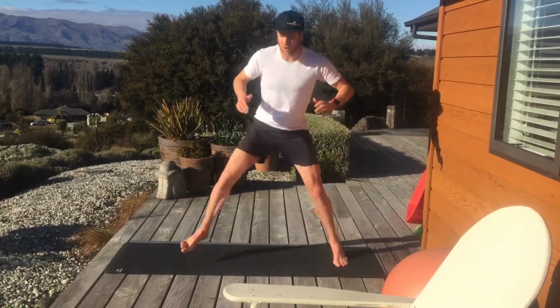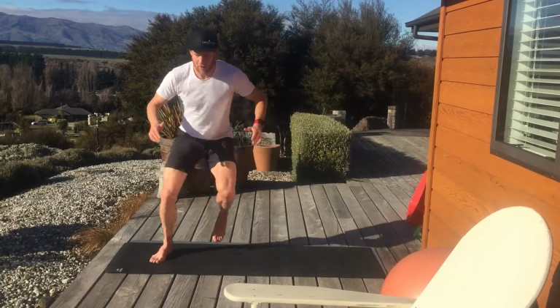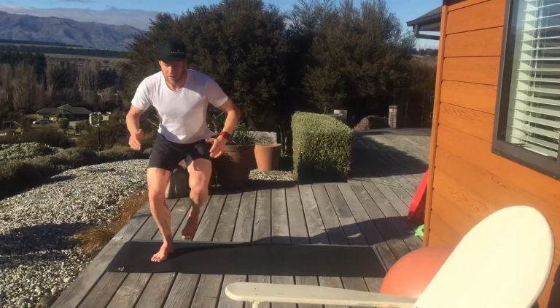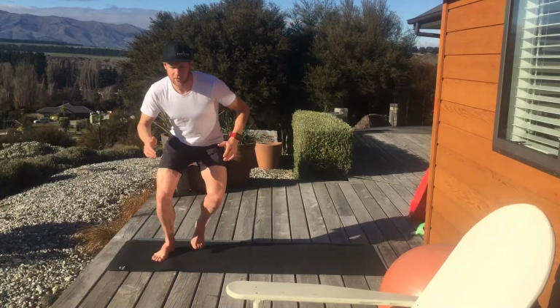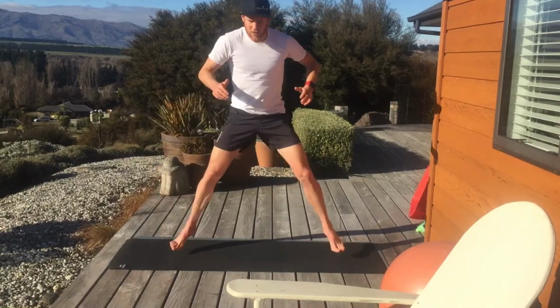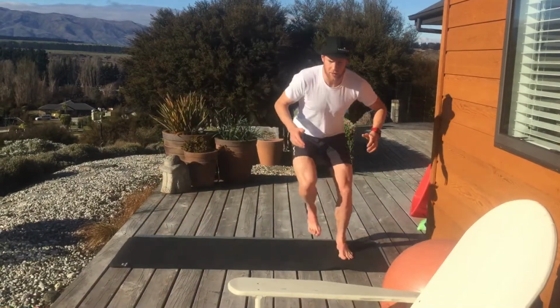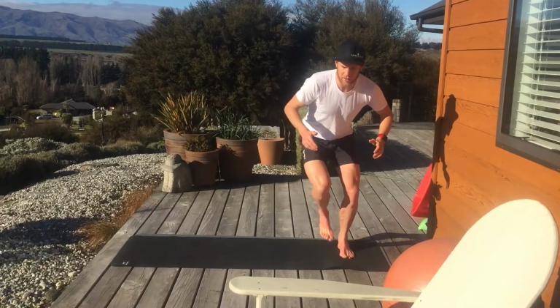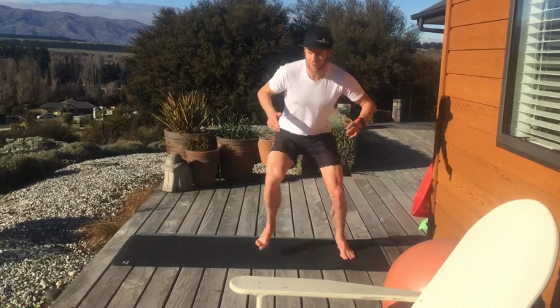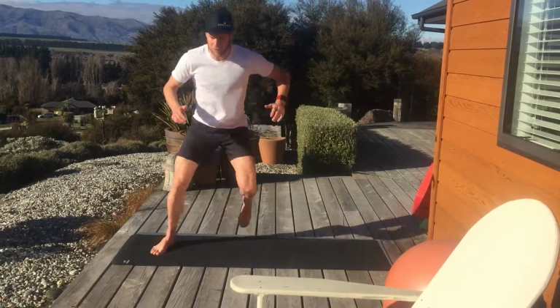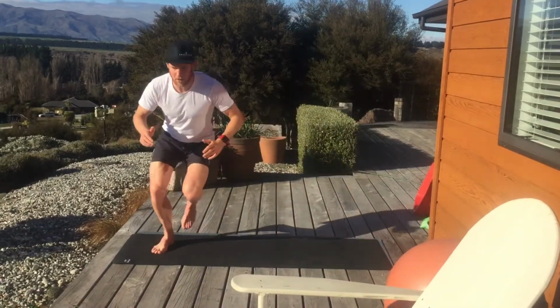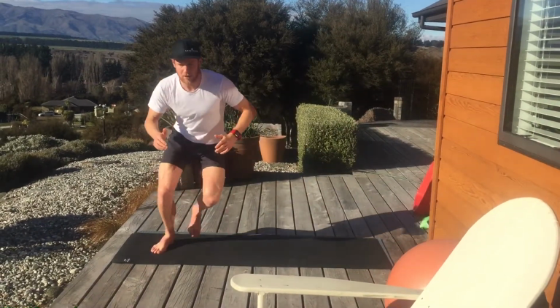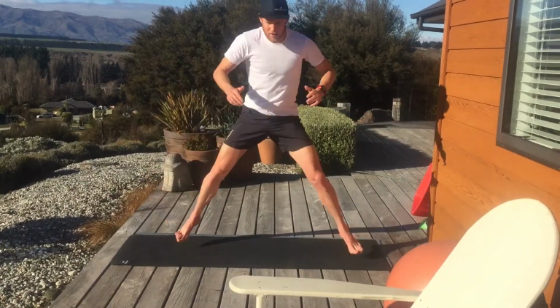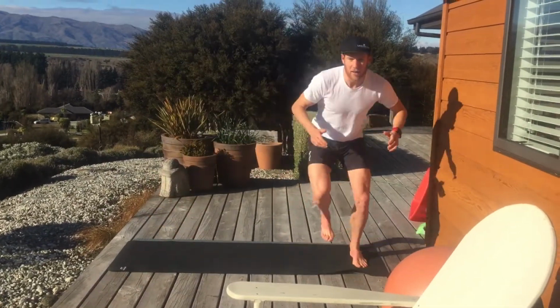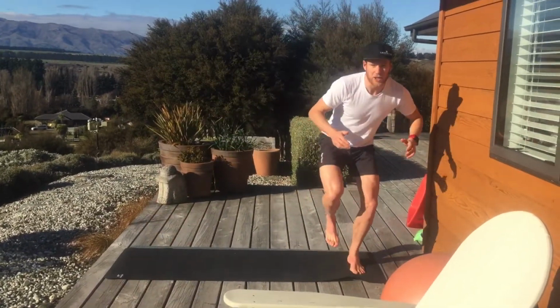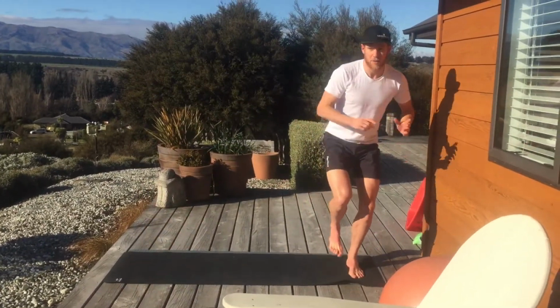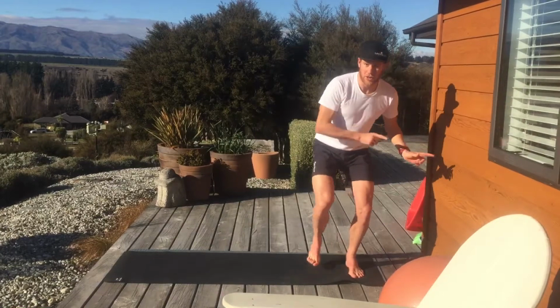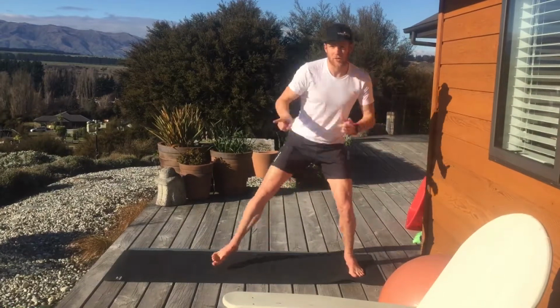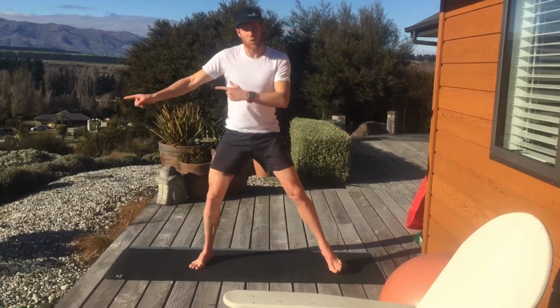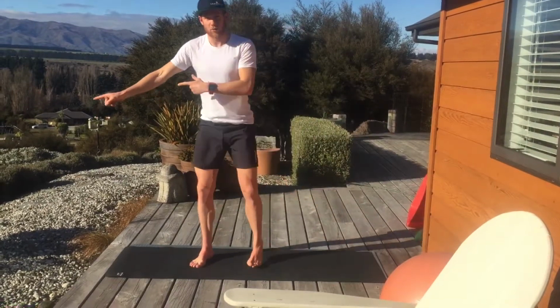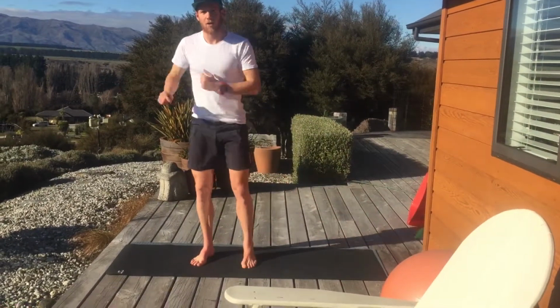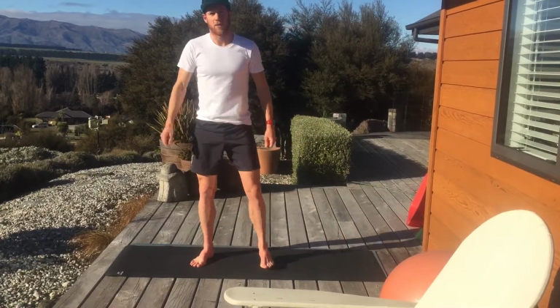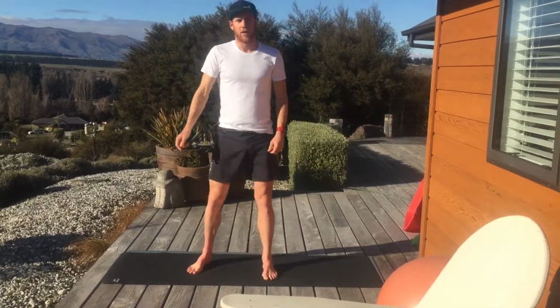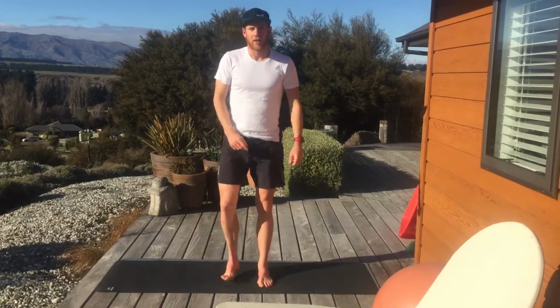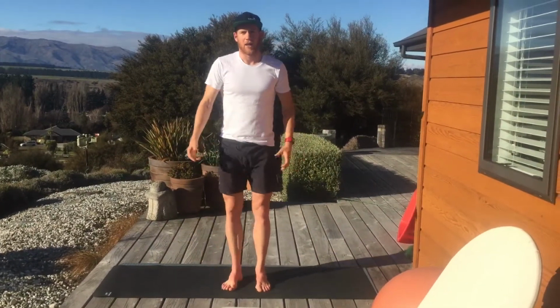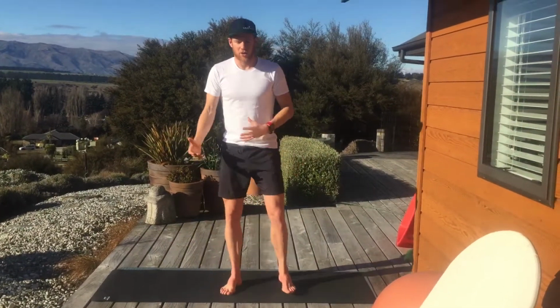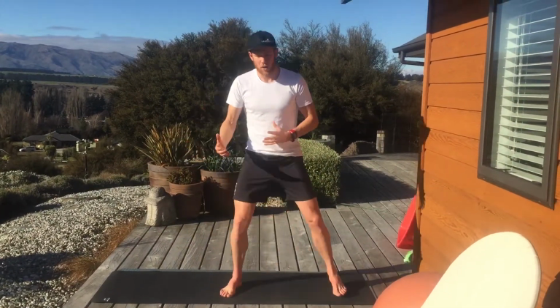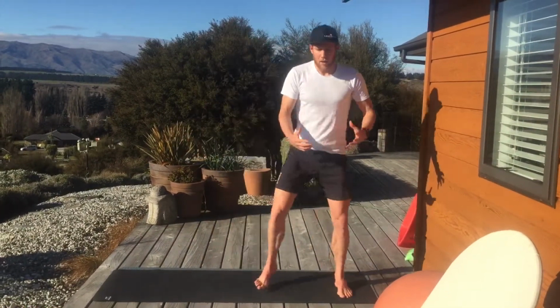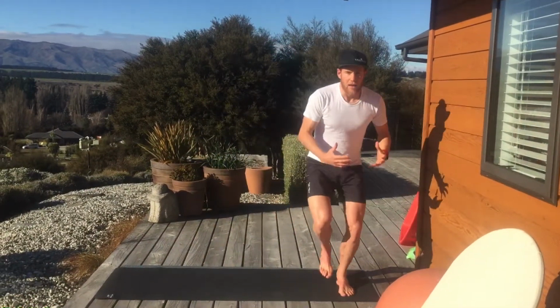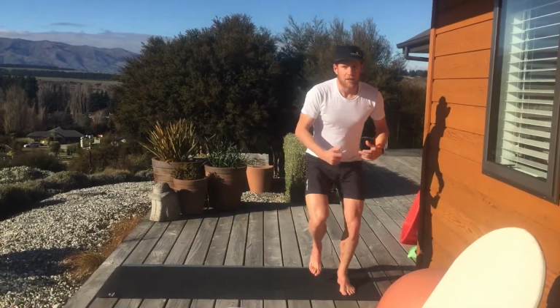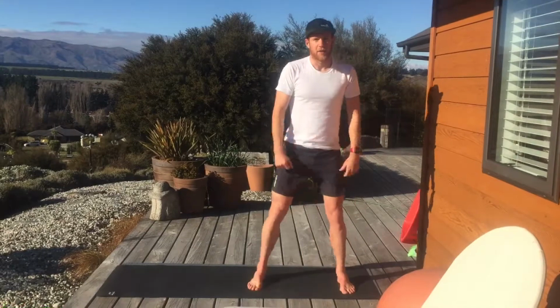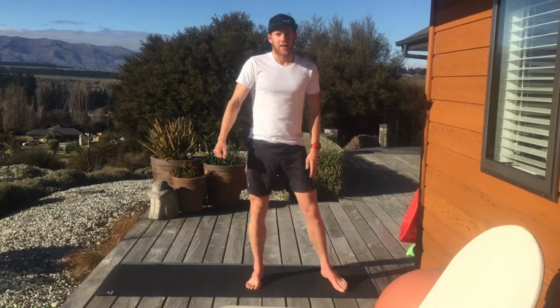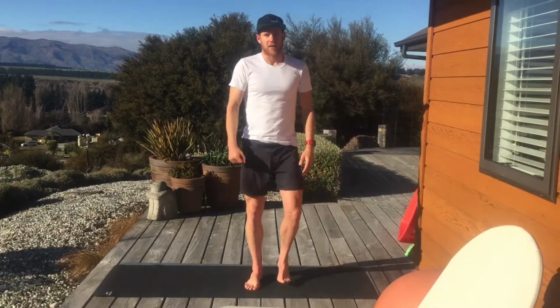If you've got good balance you can do it as quite a flowing movement, and as you get better at it you can create more lateral movement, encouraging more stability around the landing patterns.